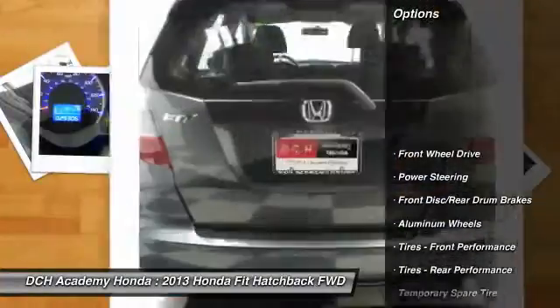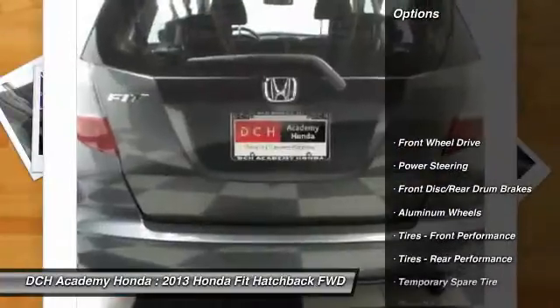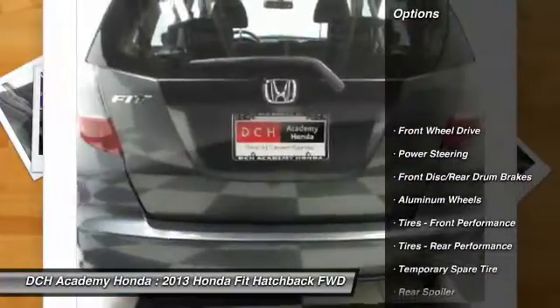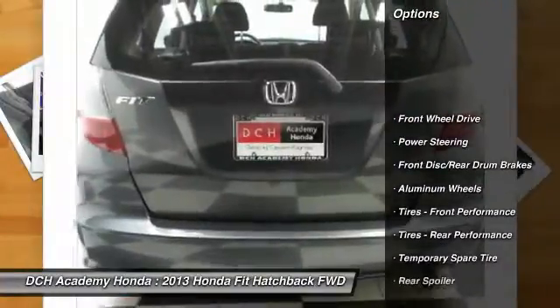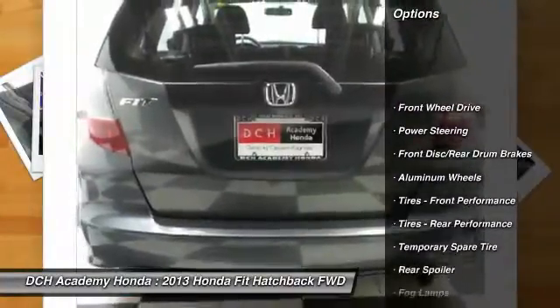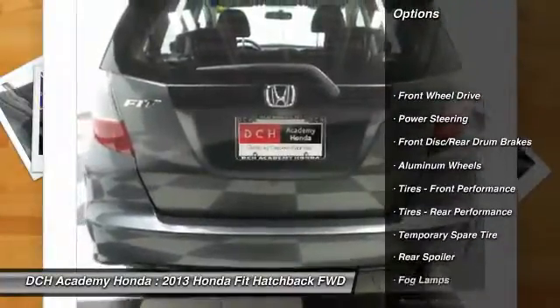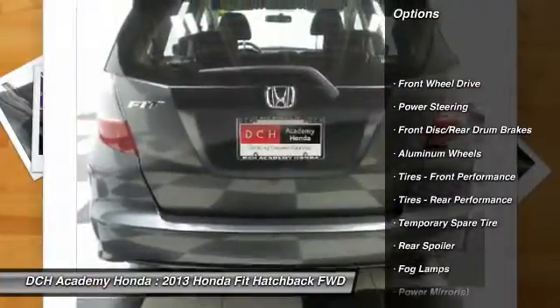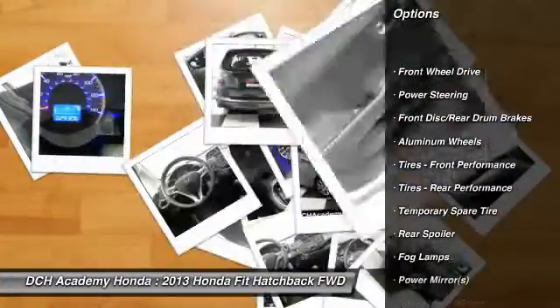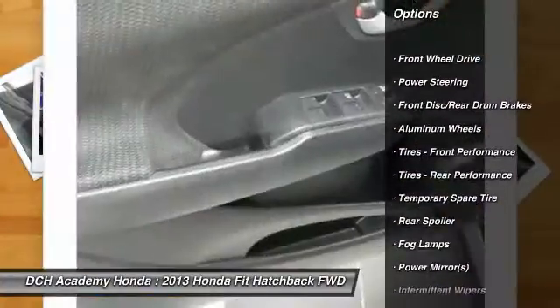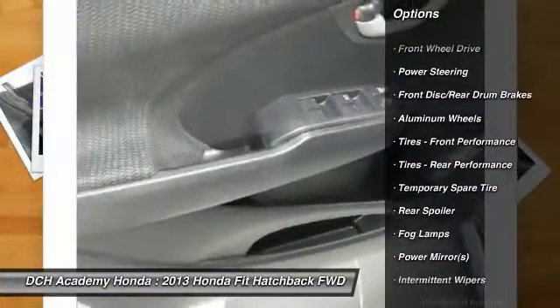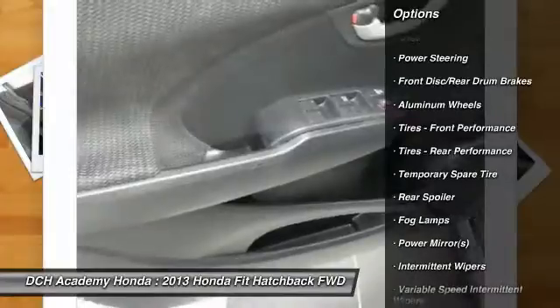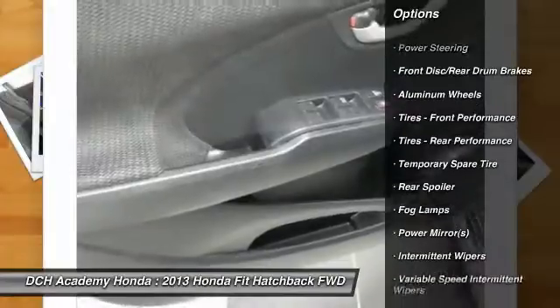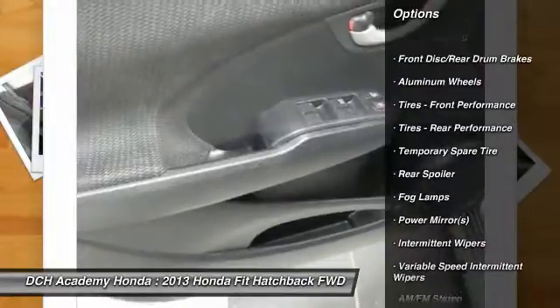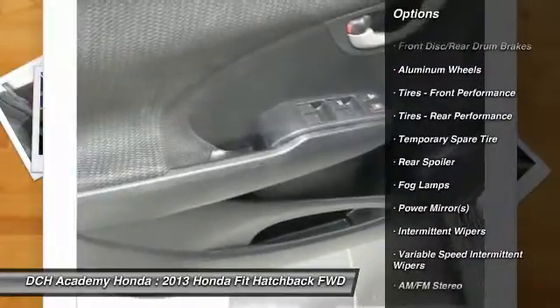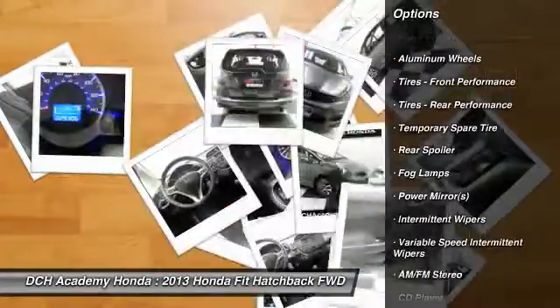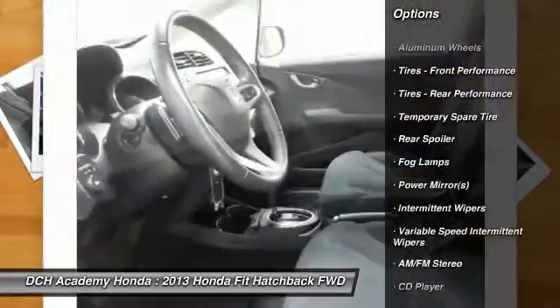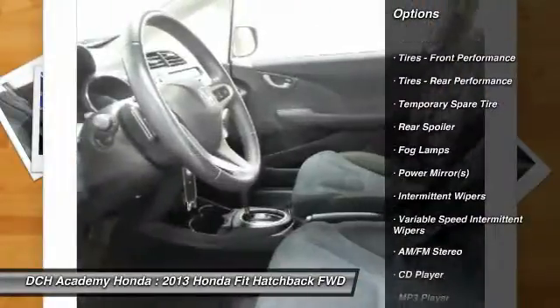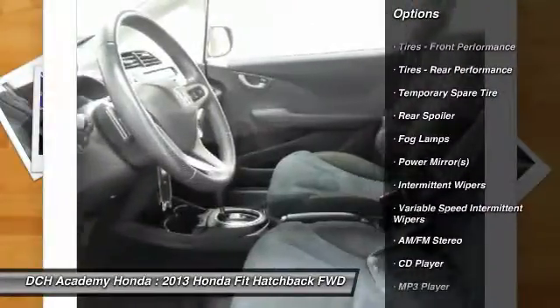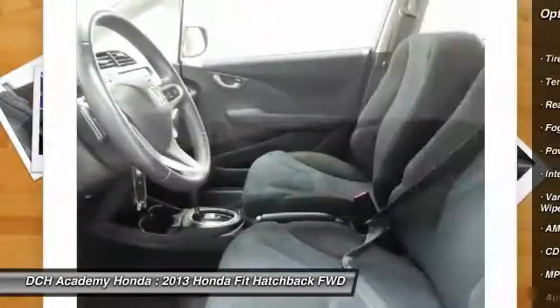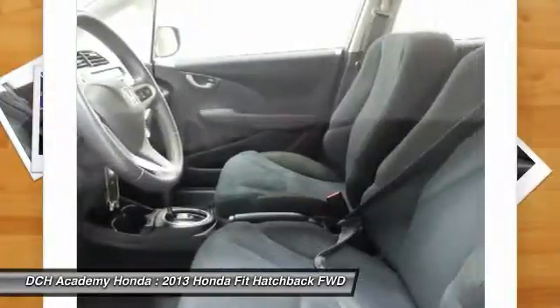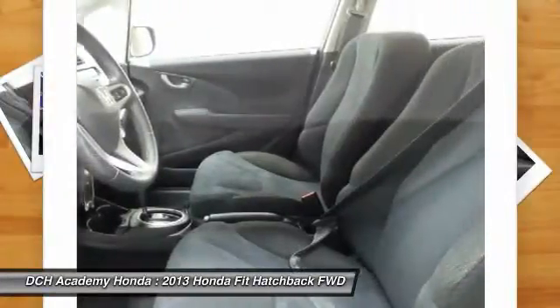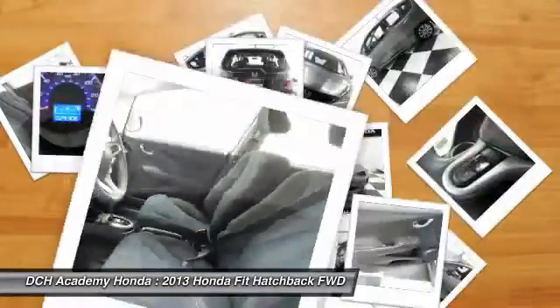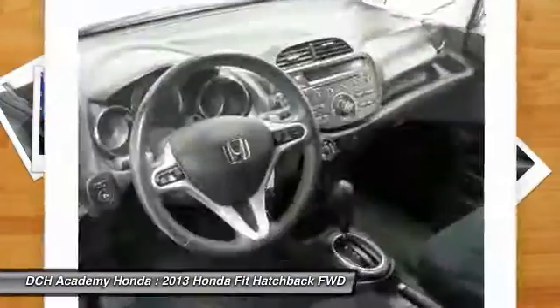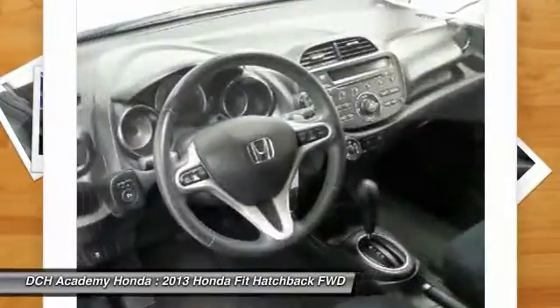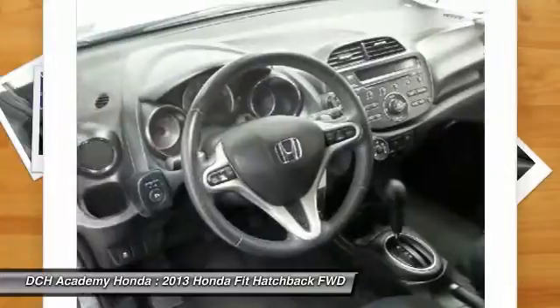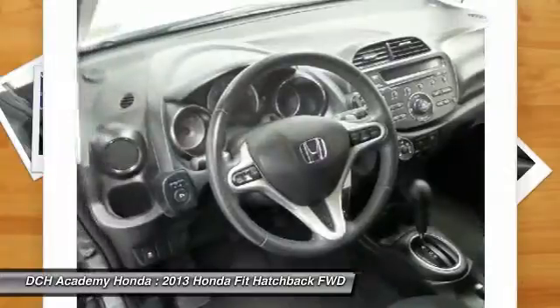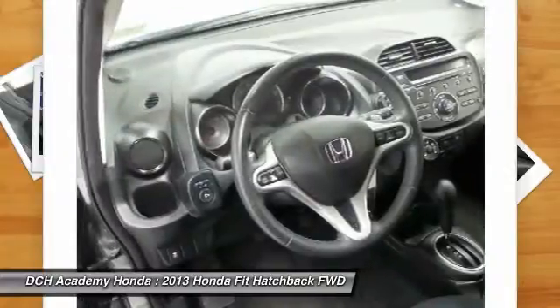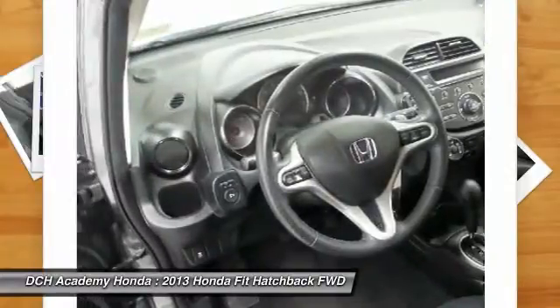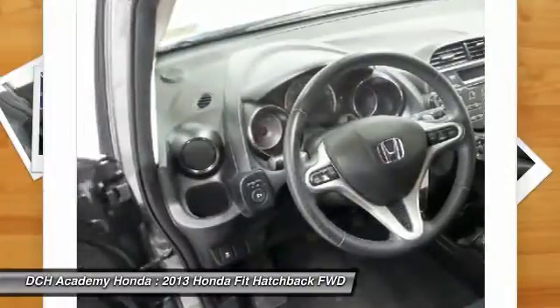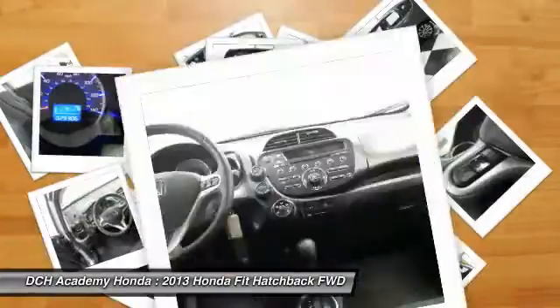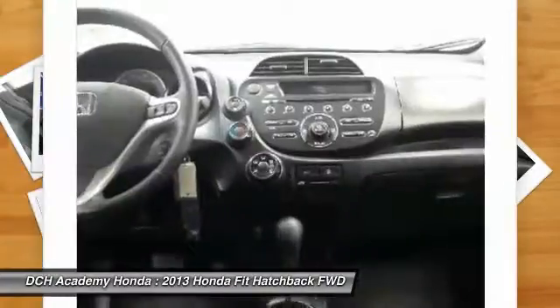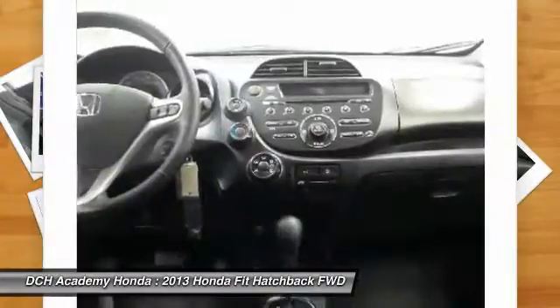Stability control. Traction control. Anti-lock braking system. Keyless entry. Steering wheel audio controls. Leather-wrapped steering wheel. Adjustable steering wheel.